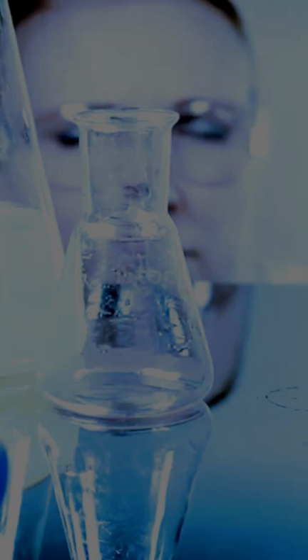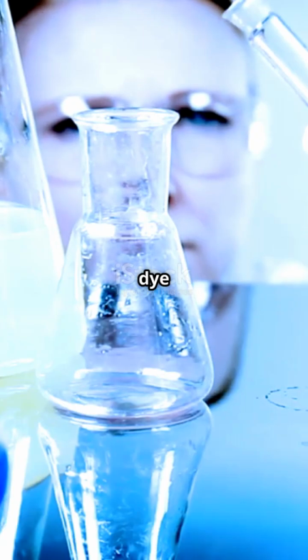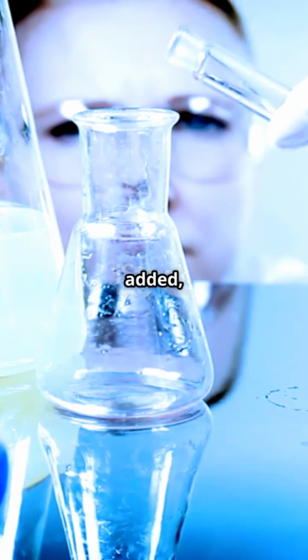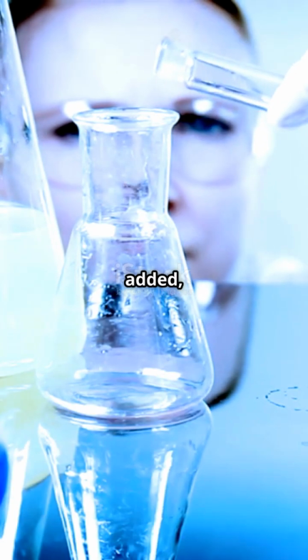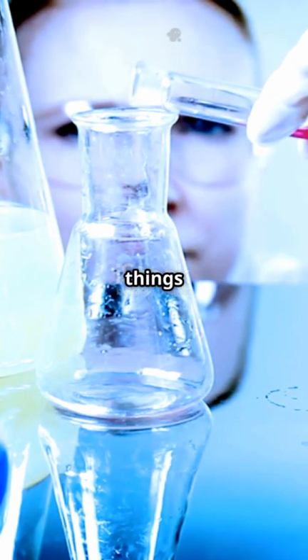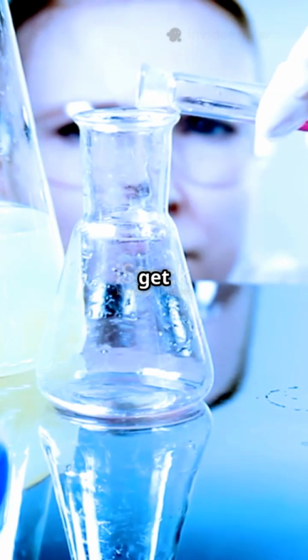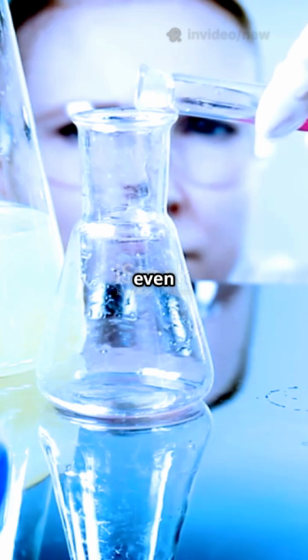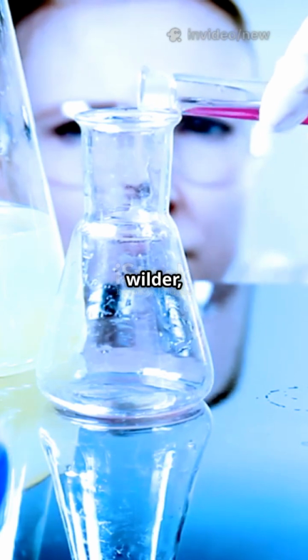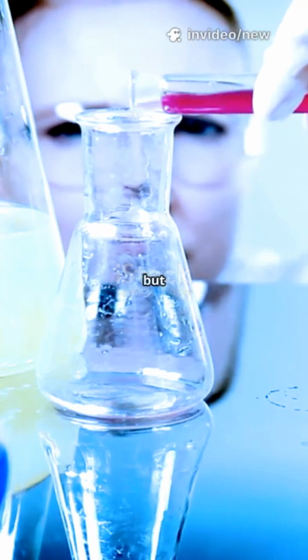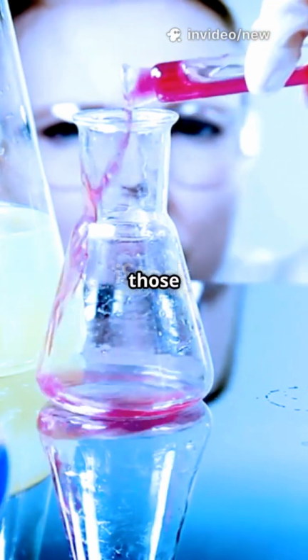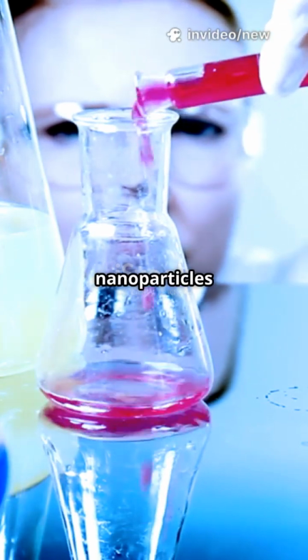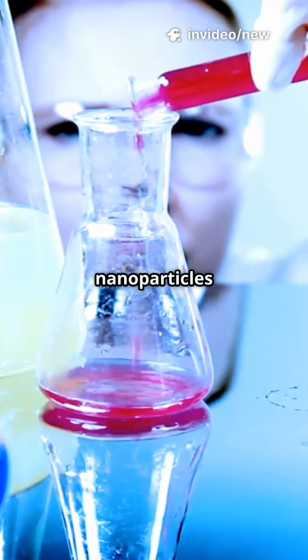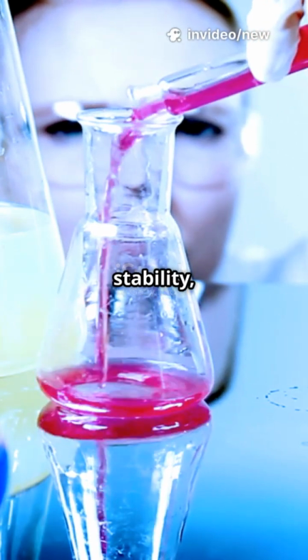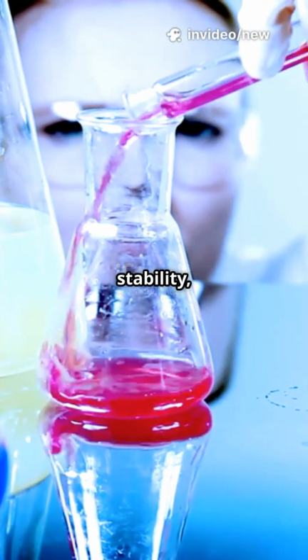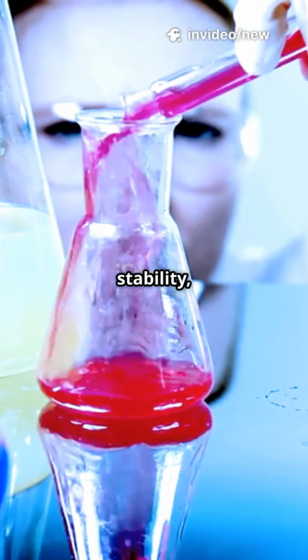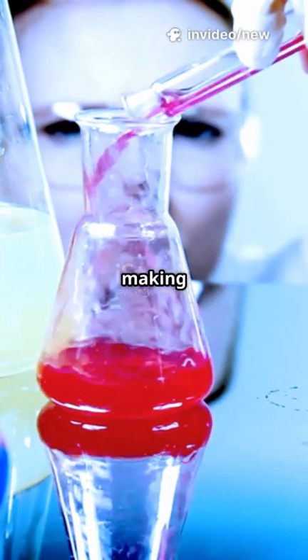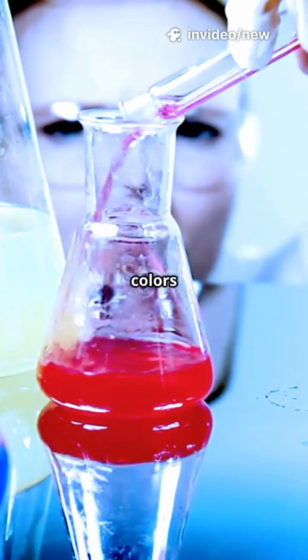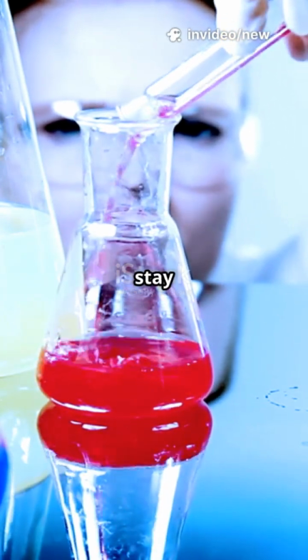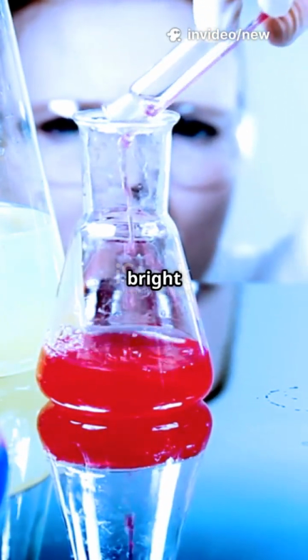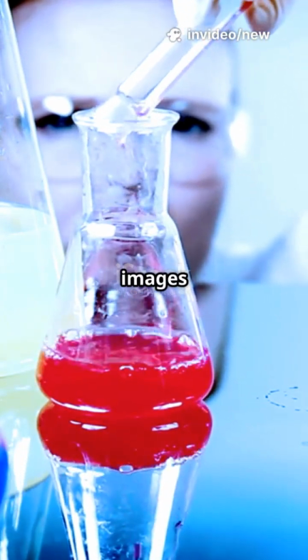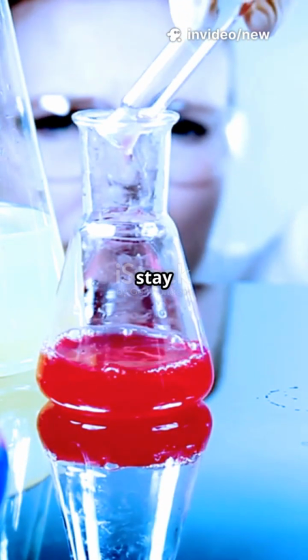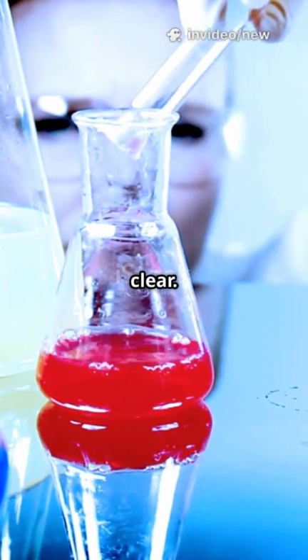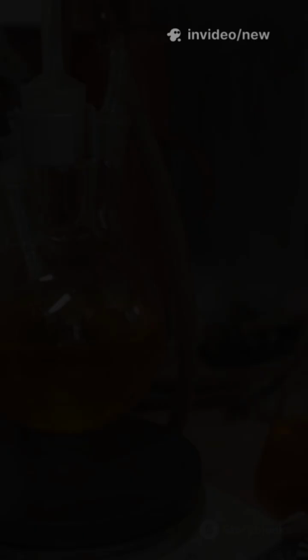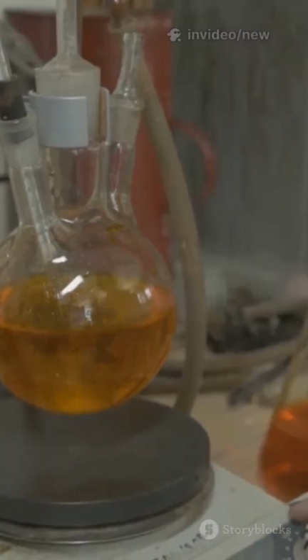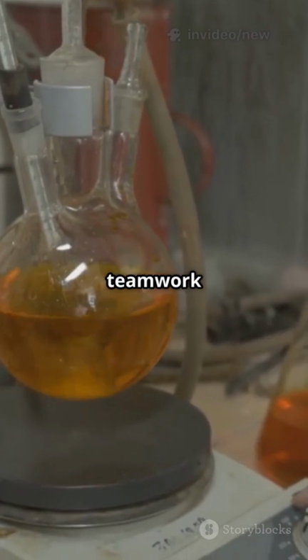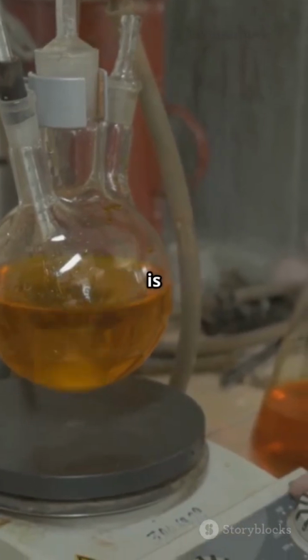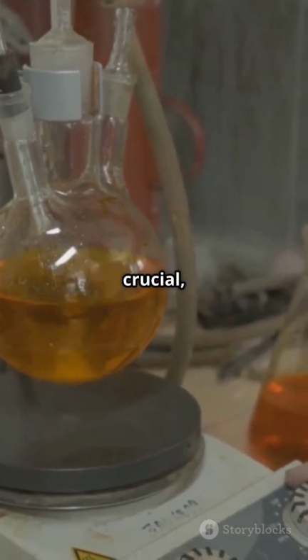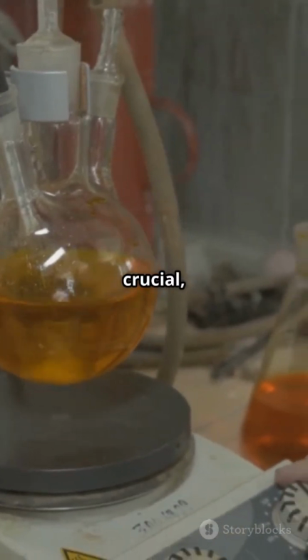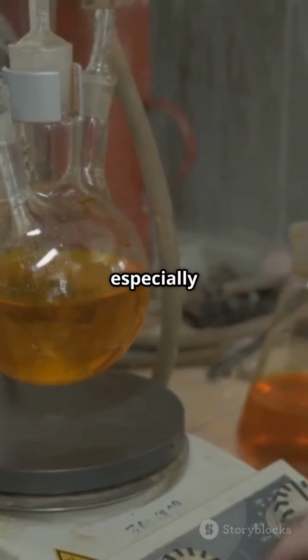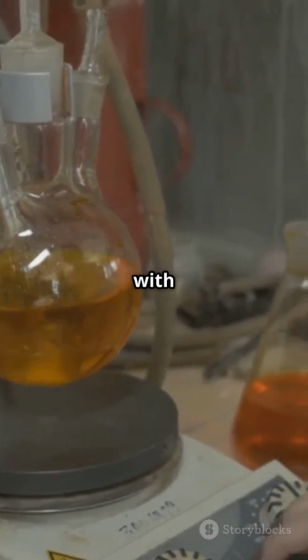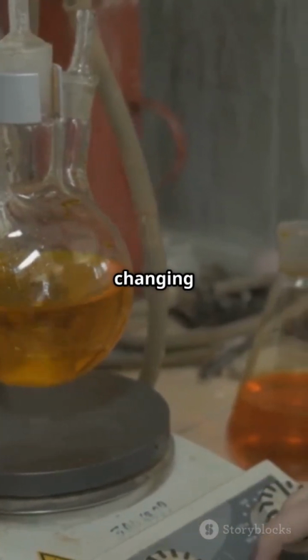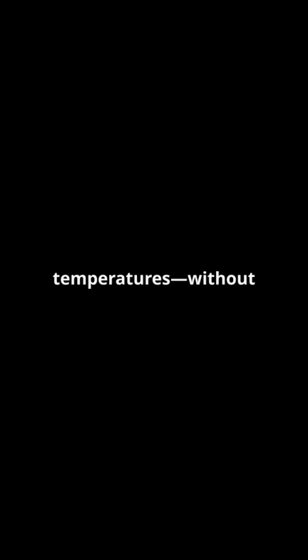When dye is added, things can get even wilder. But those nanoparticles keep stability, making sure the colors stay bright and the images stay clear. This teamwork is crucial, especially with changing temperatures.